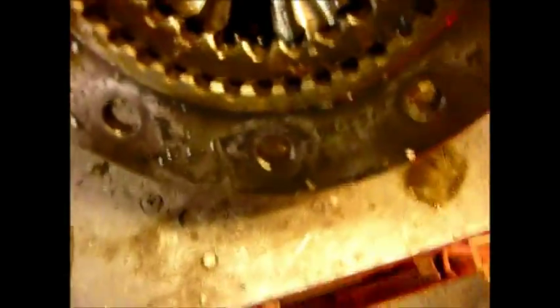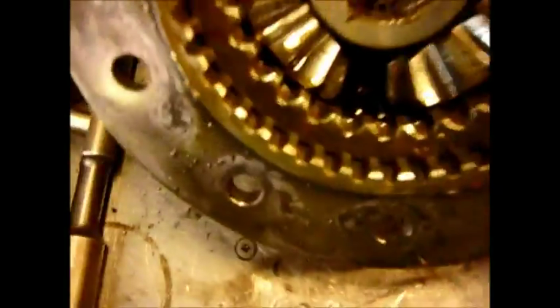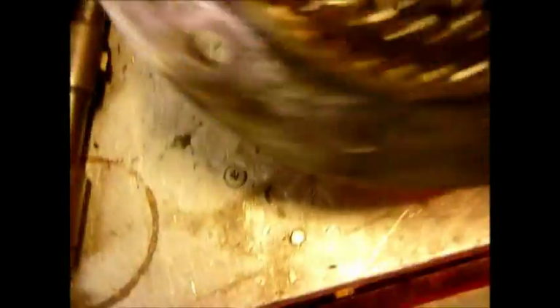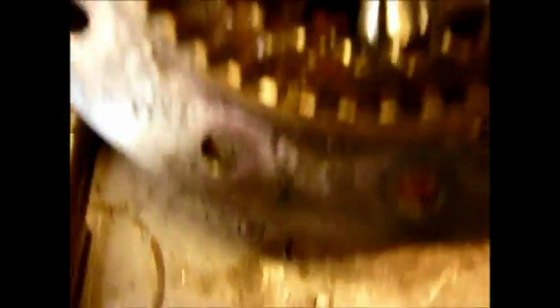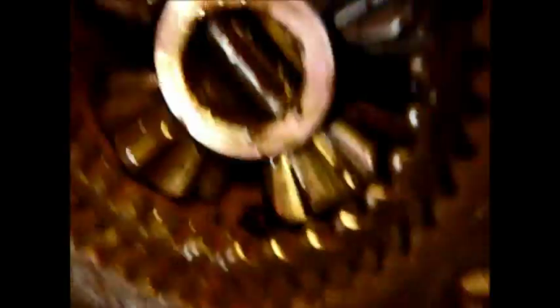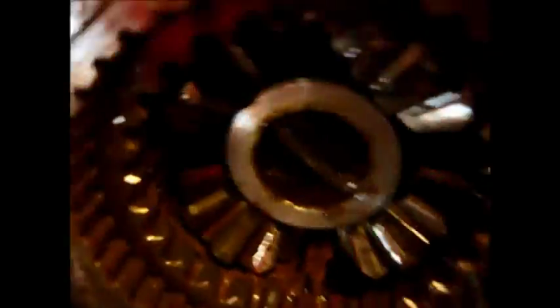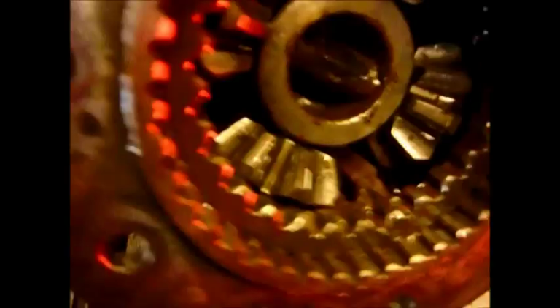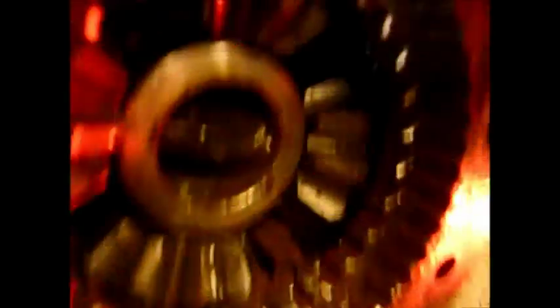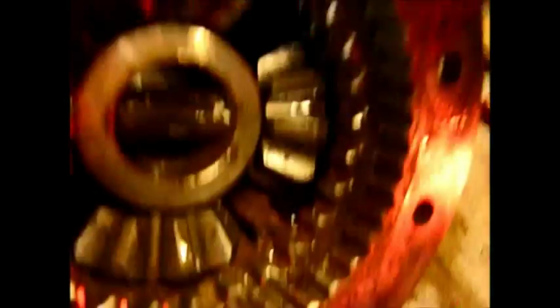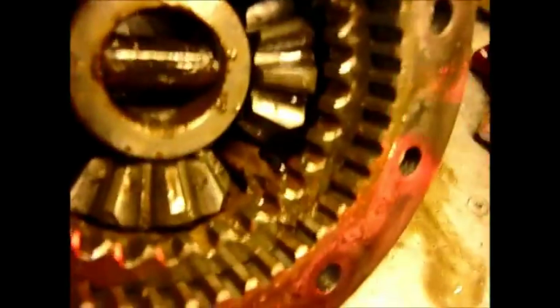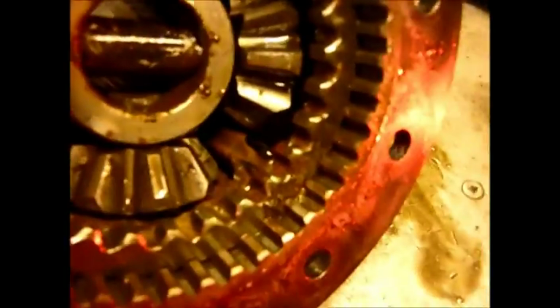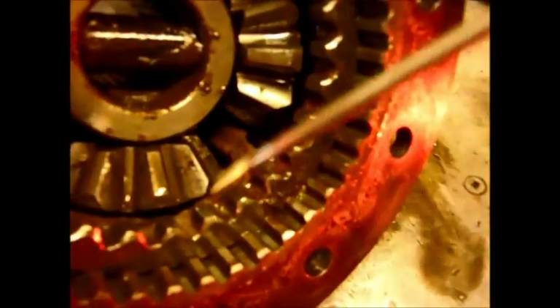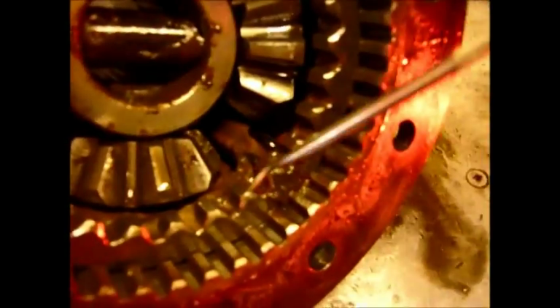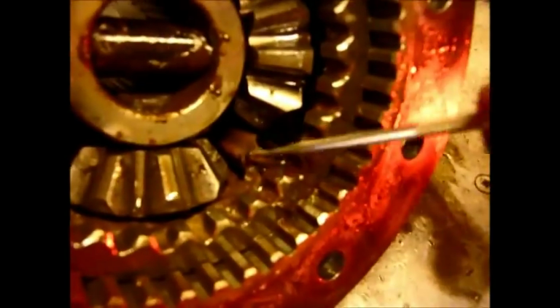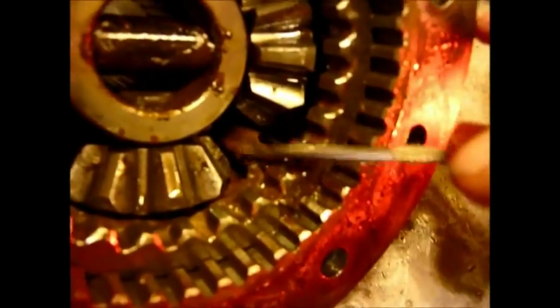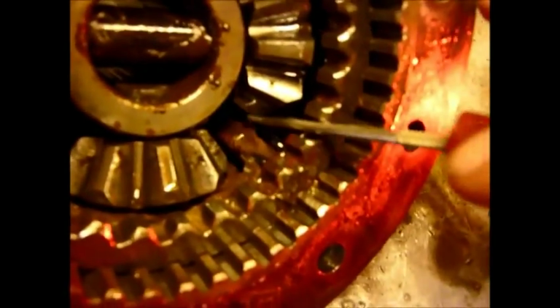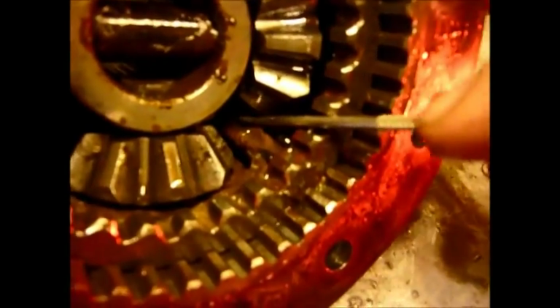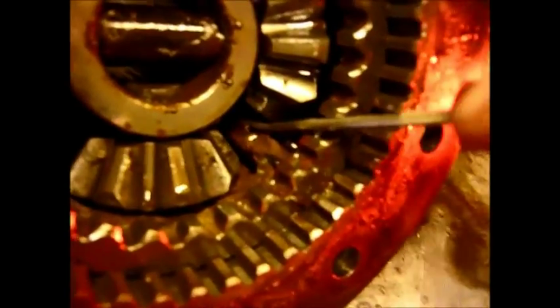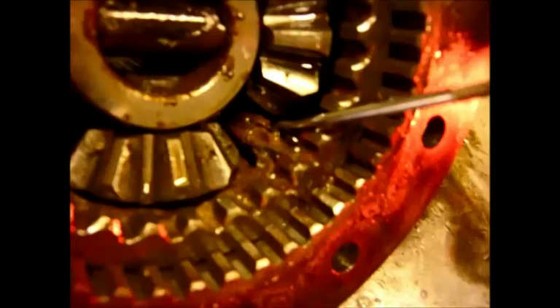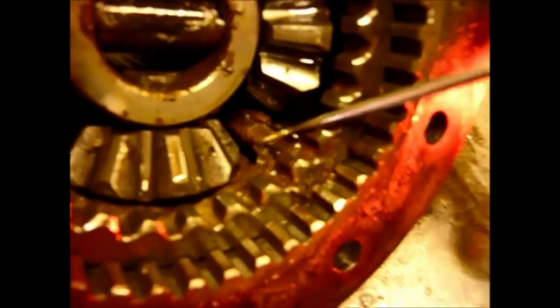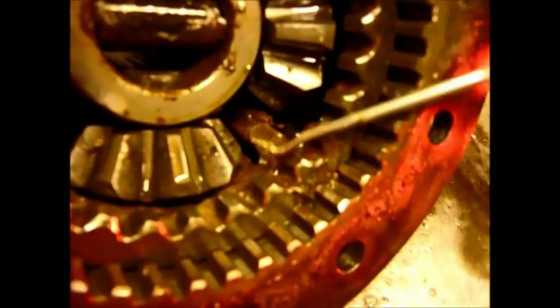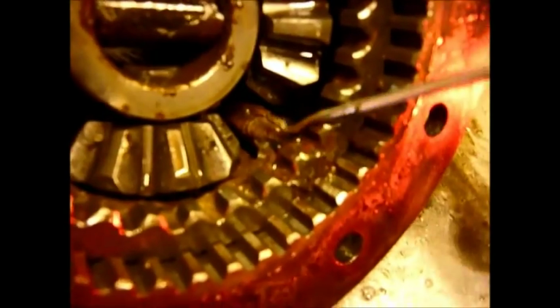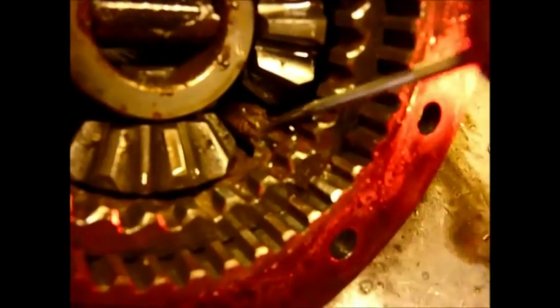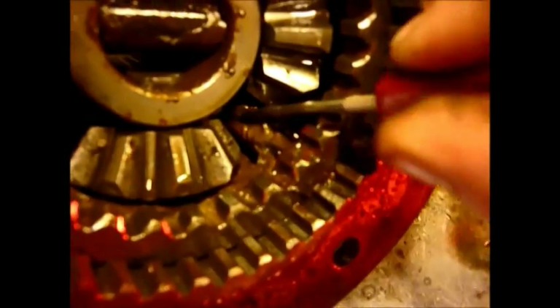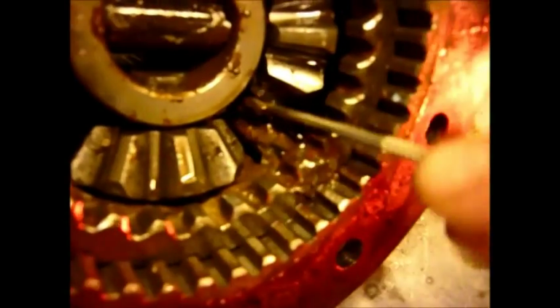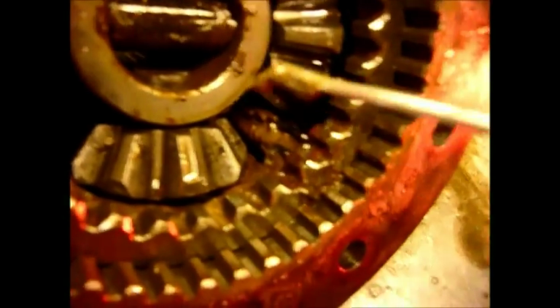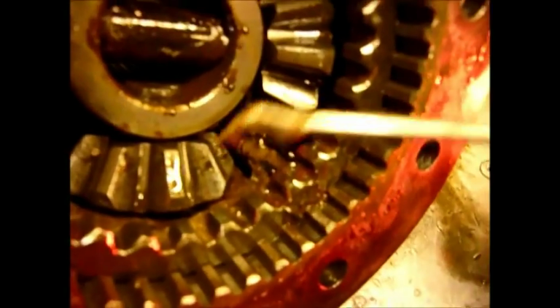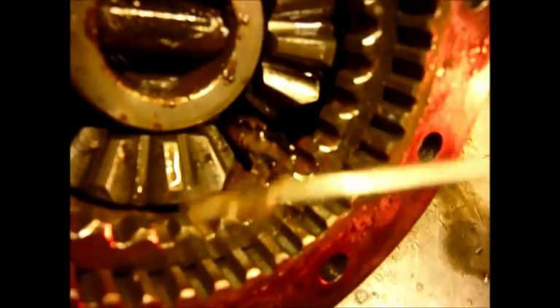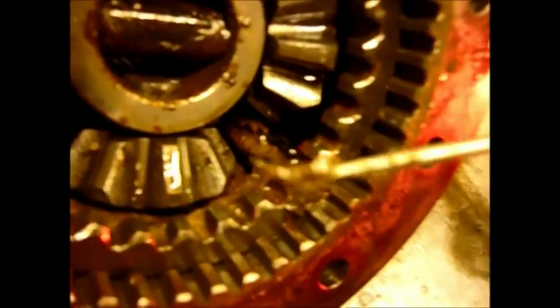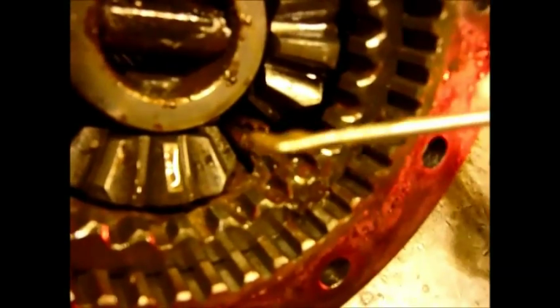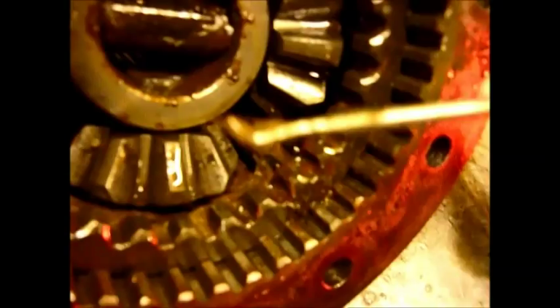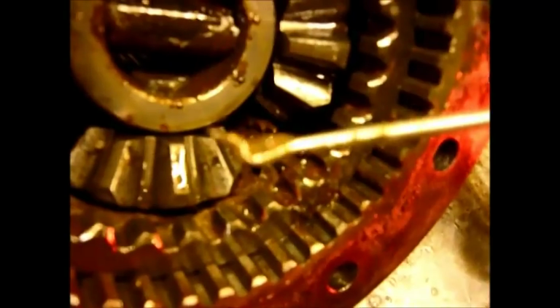Right down in there — I'll point to it. That is mud. So it's got to be completely stripped.